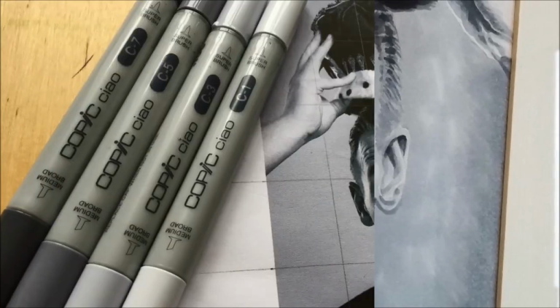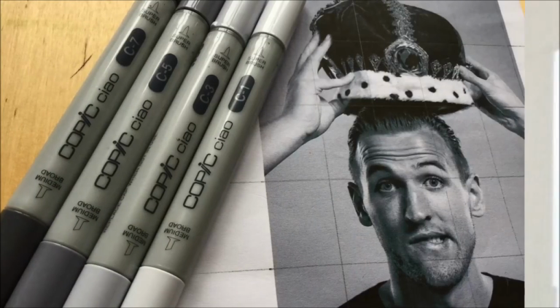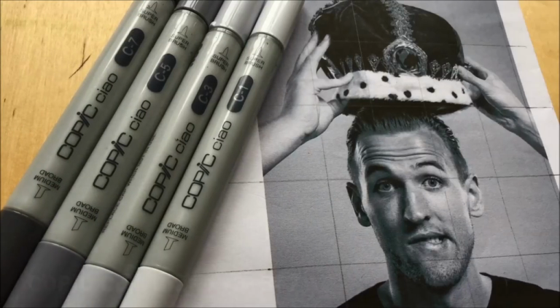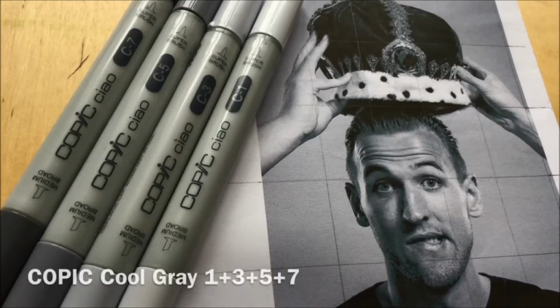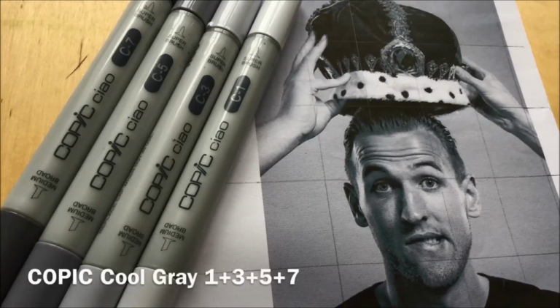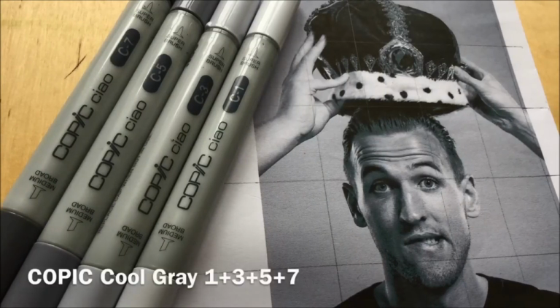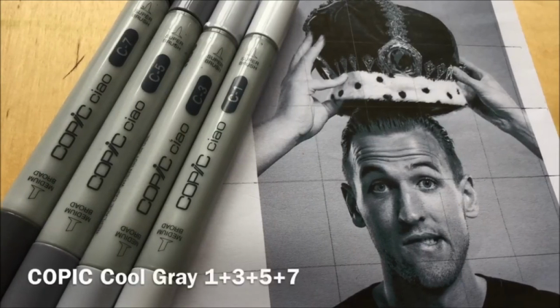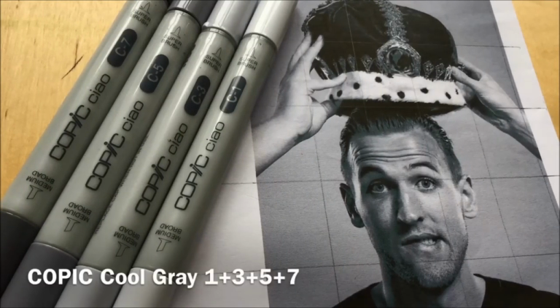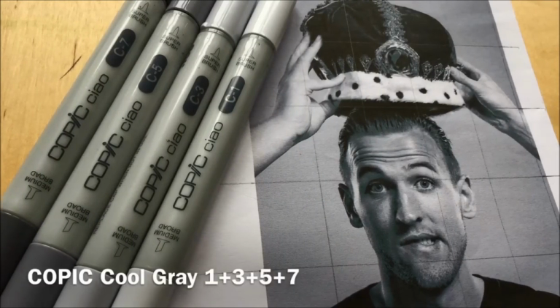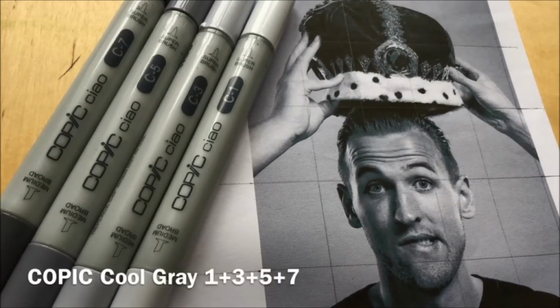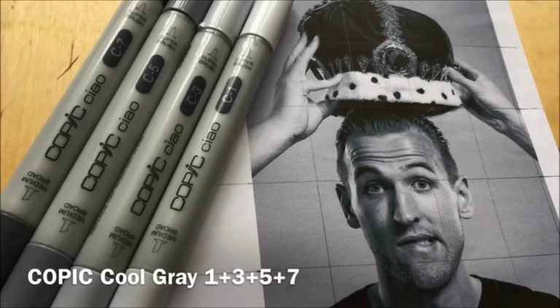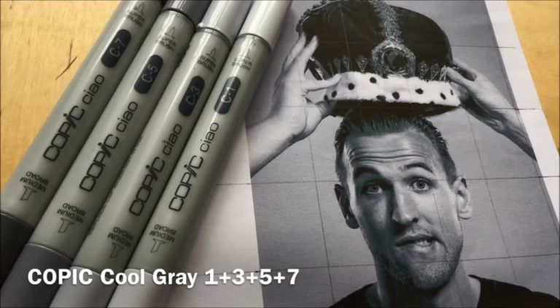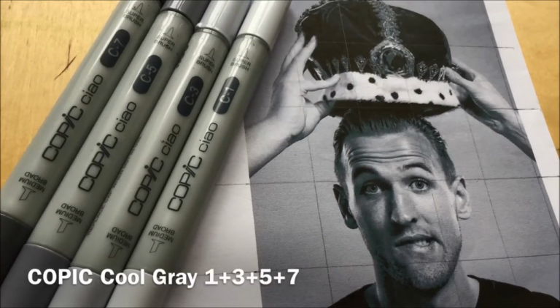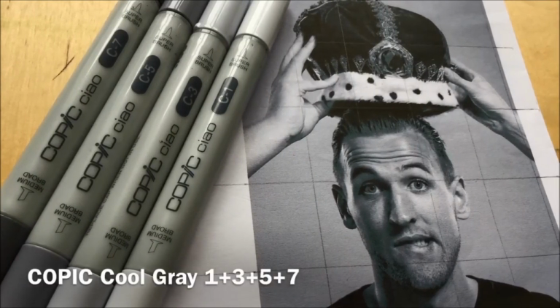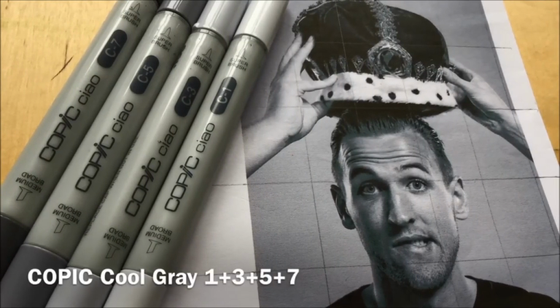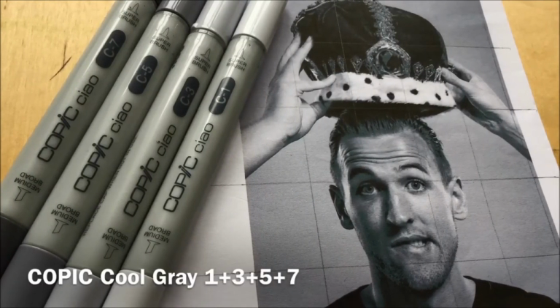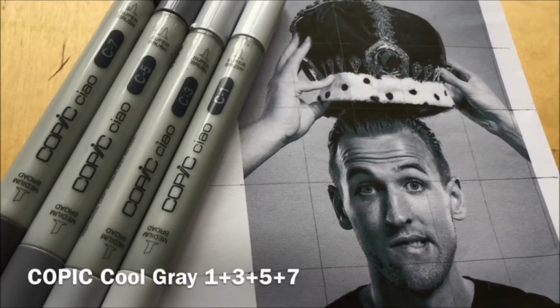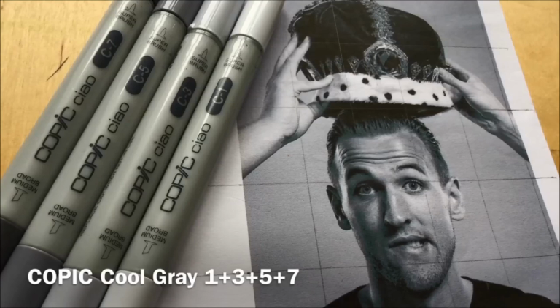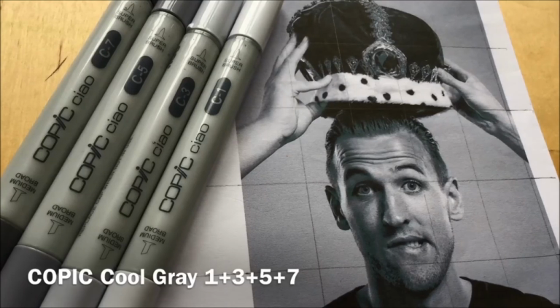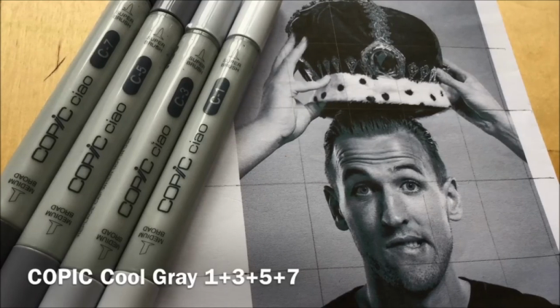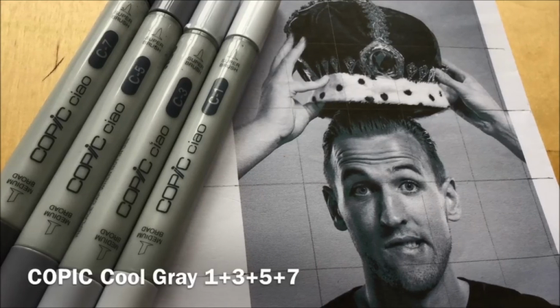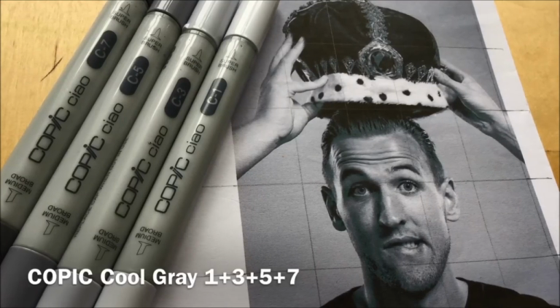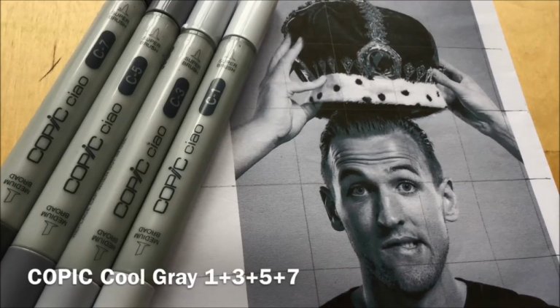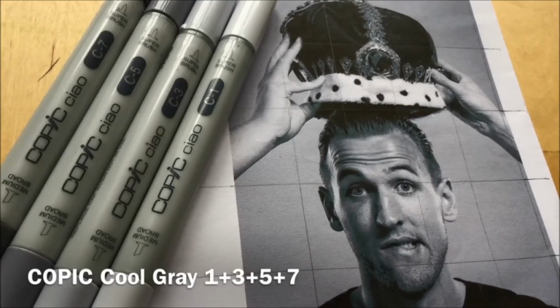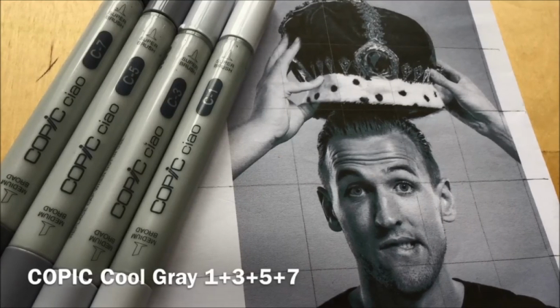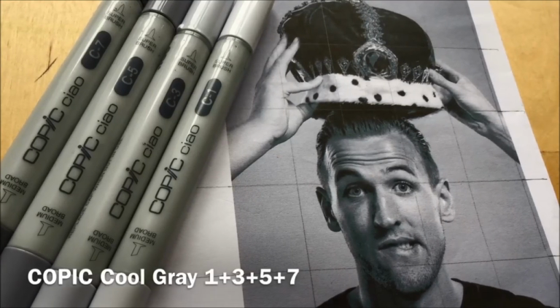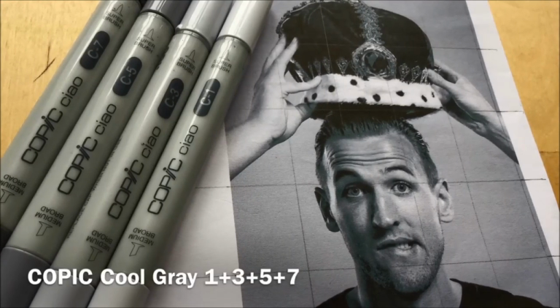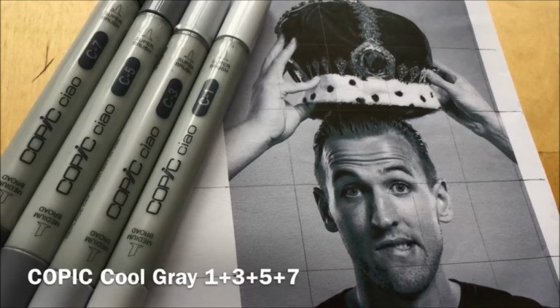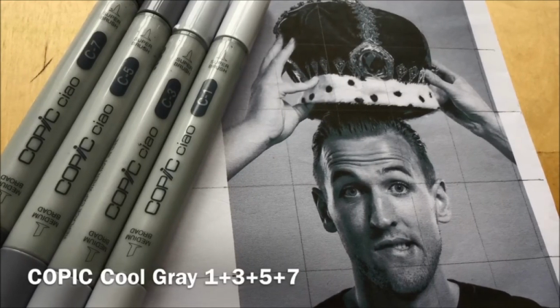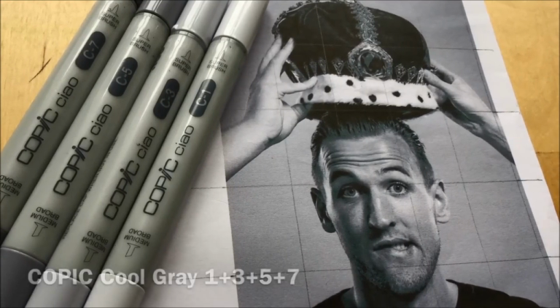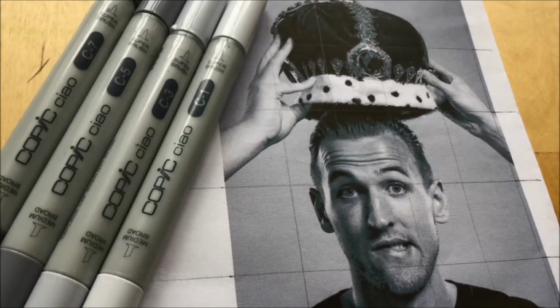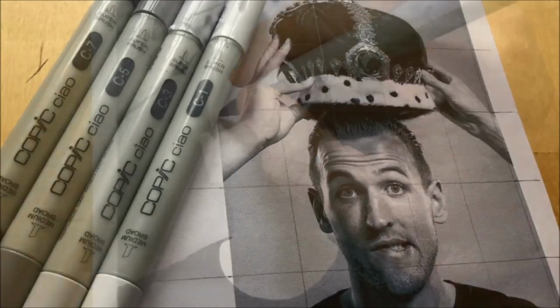There you can see the reference photo that my nephew sent to me, and that's the picture I'm working from. I'm using Copic Cool Grays 1, 3, 5 and 7.